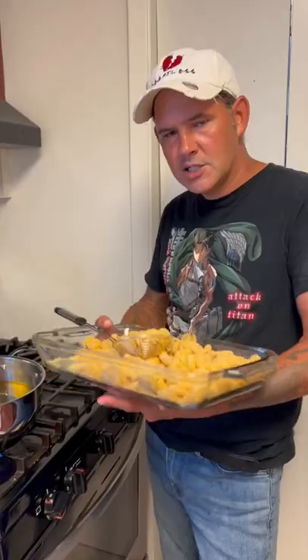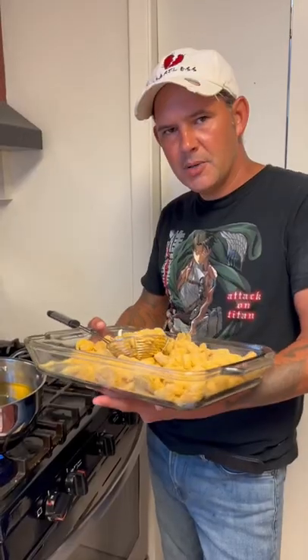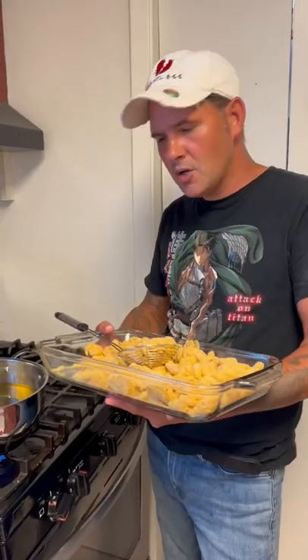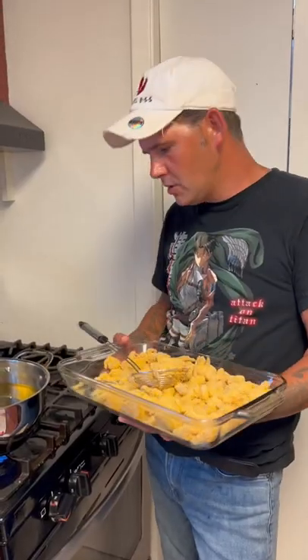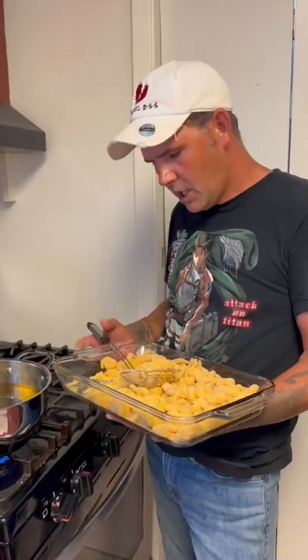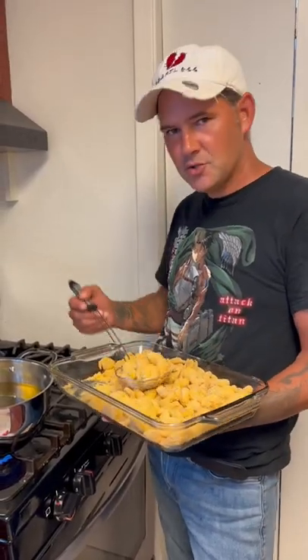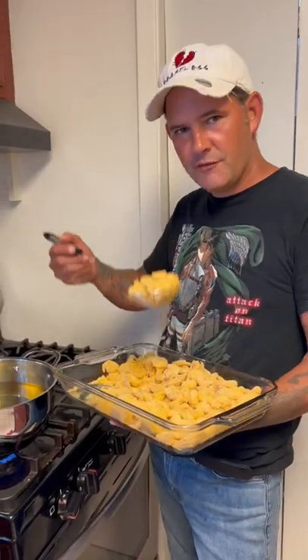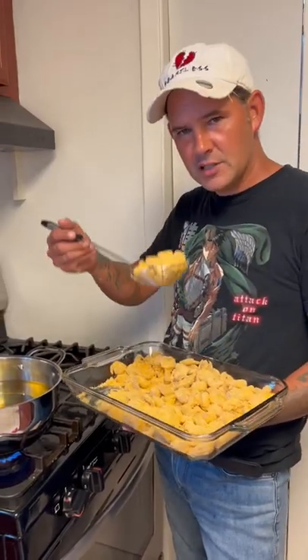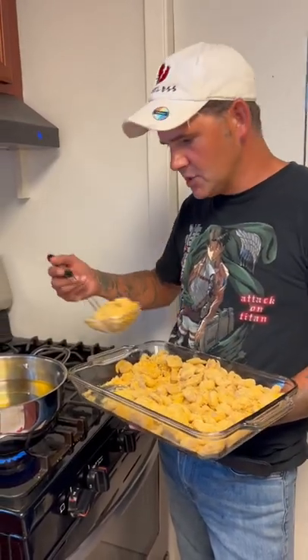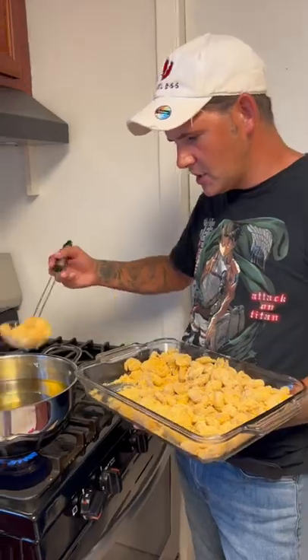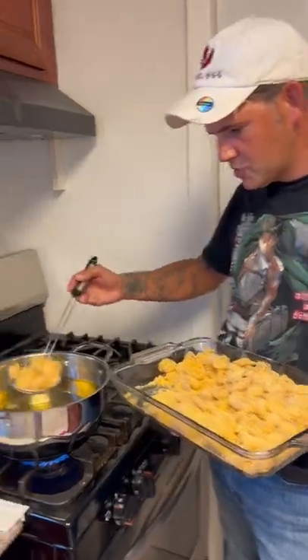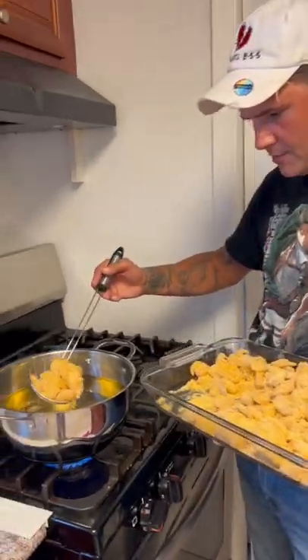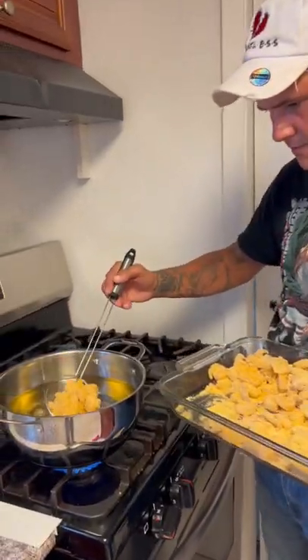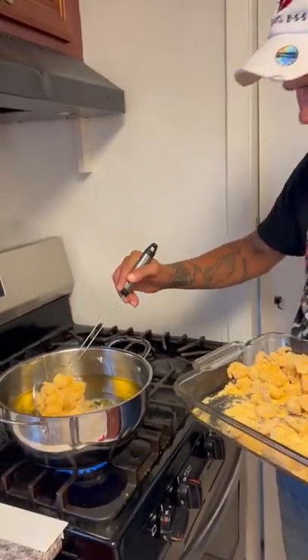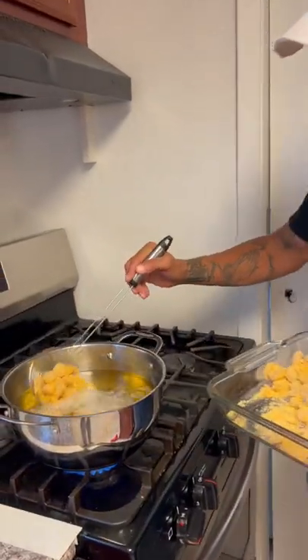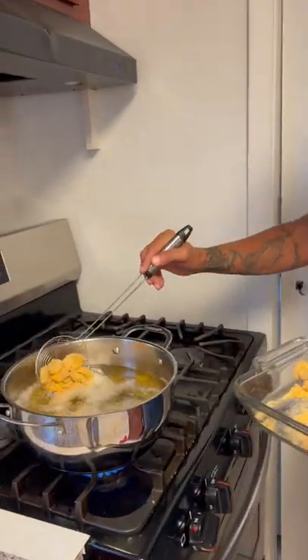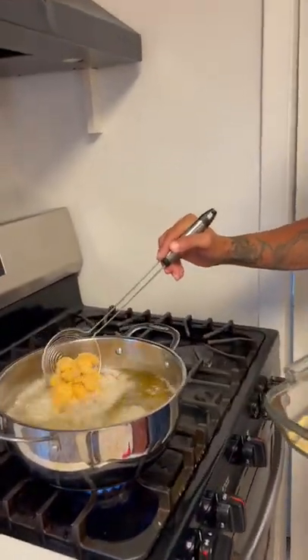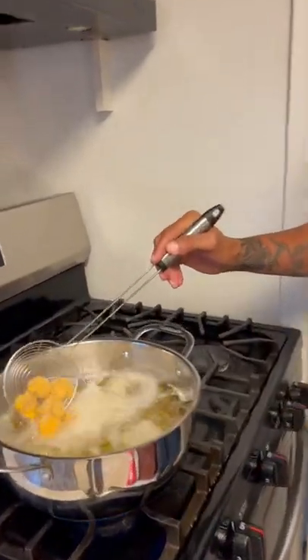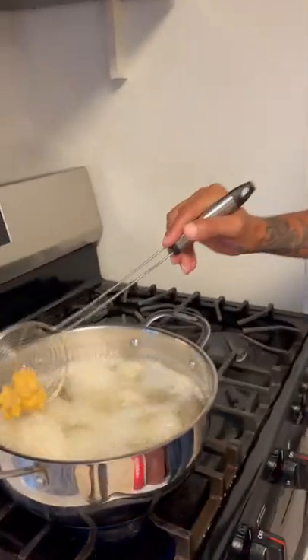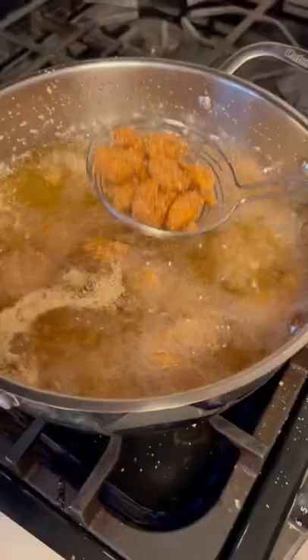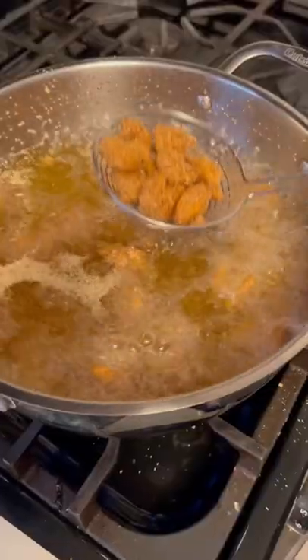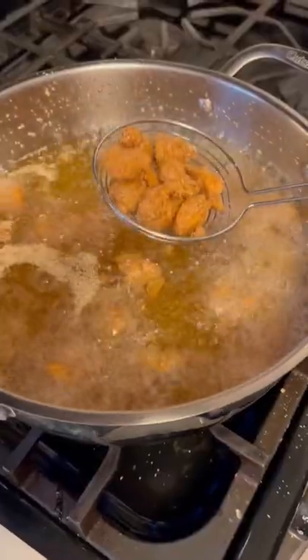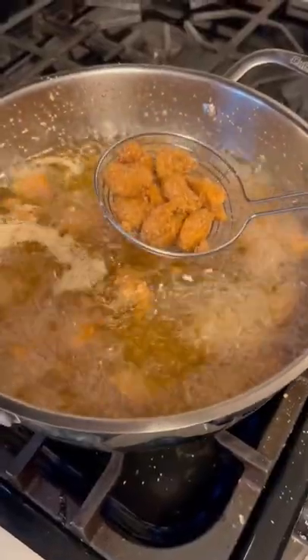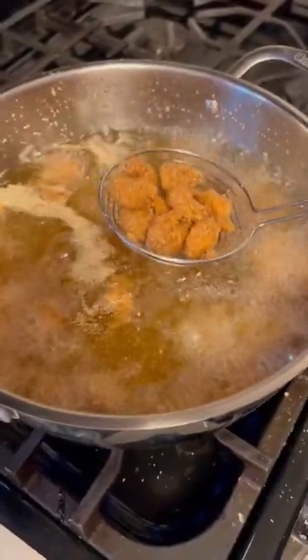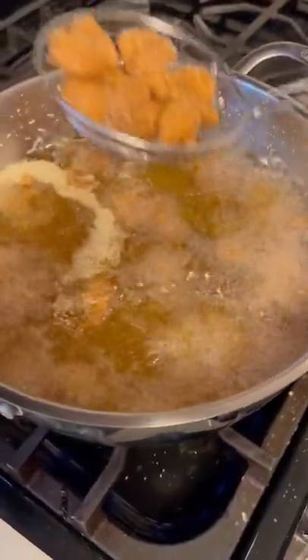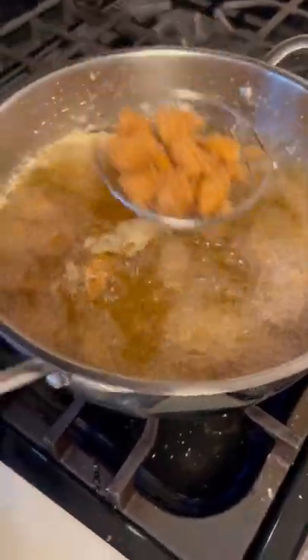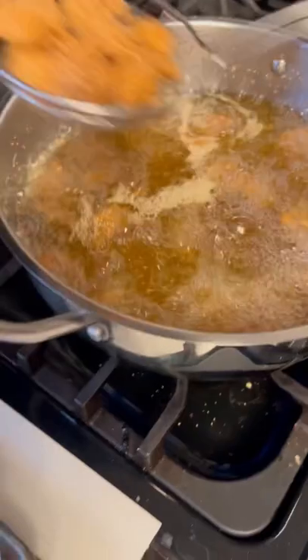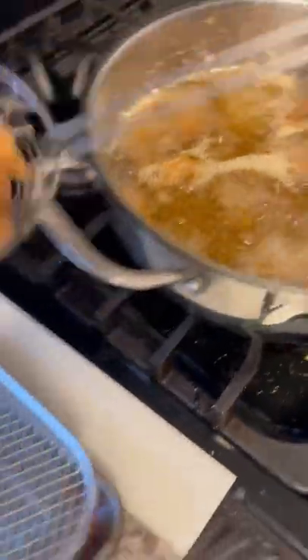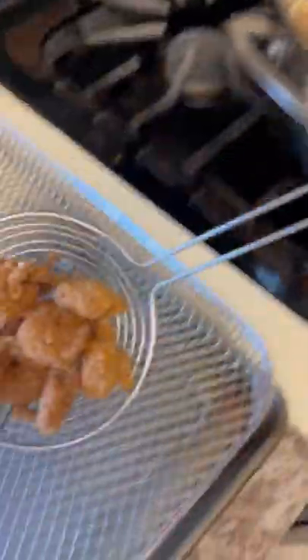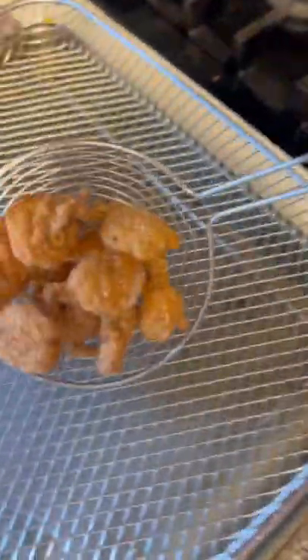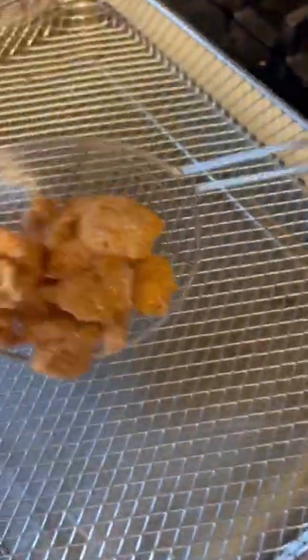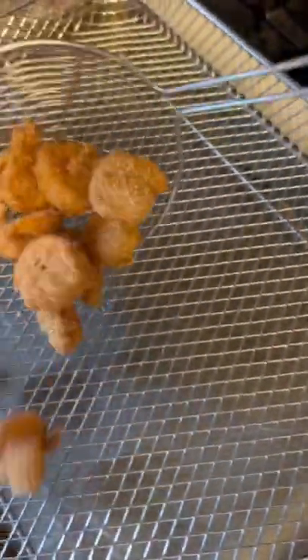Get y'all peanut oil up to 350 degrees and go ahead with them shrimp. After three minutes, go ahead and take them out, put them on a rack.